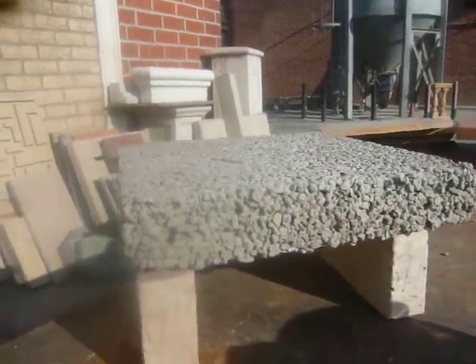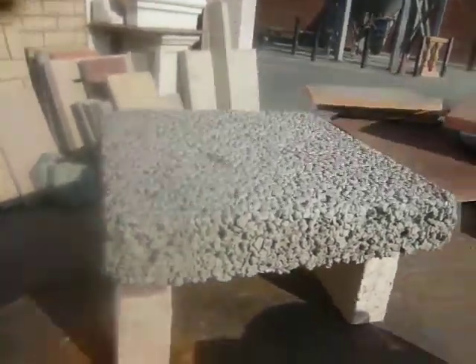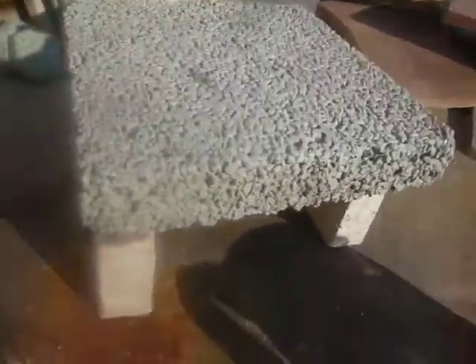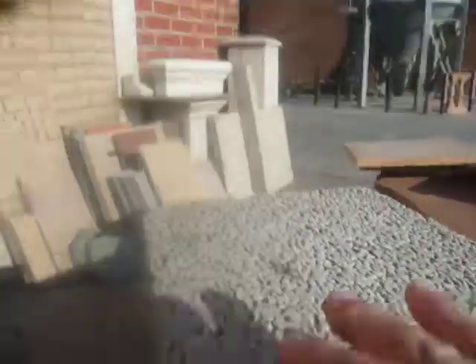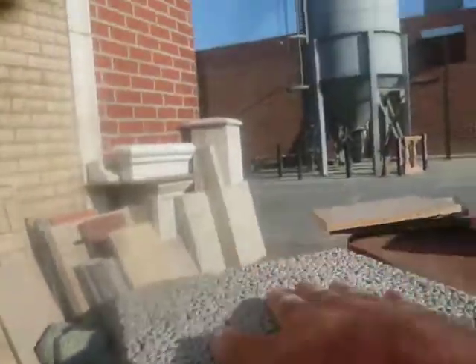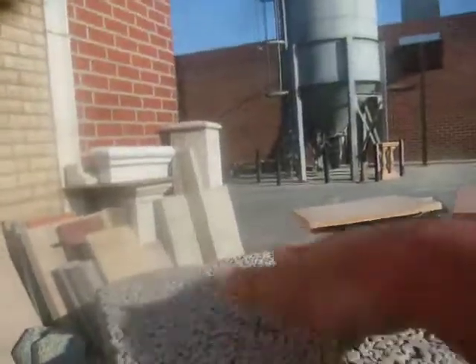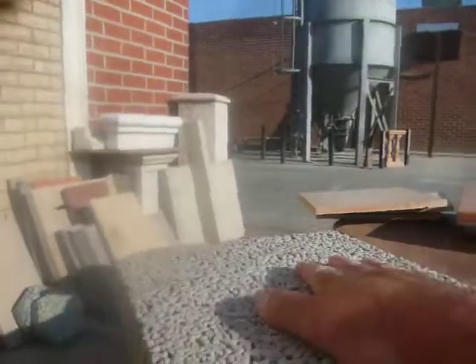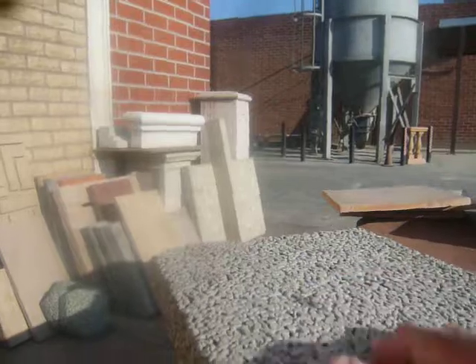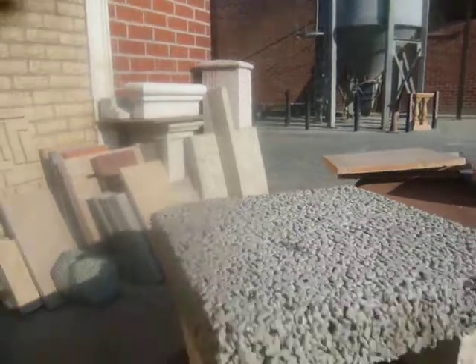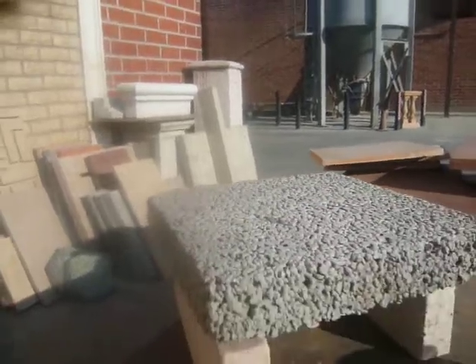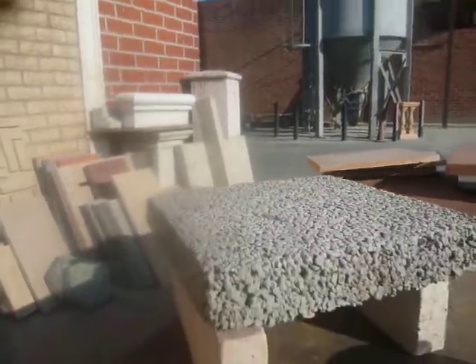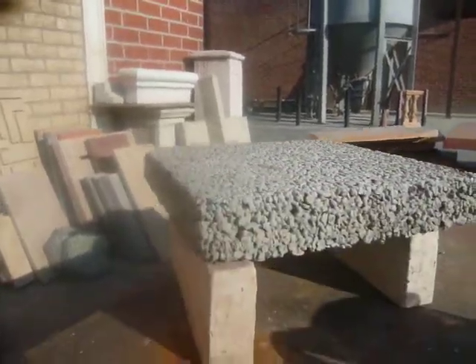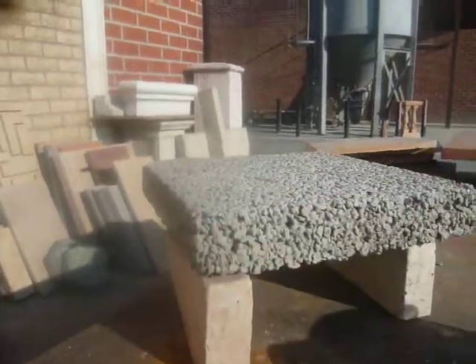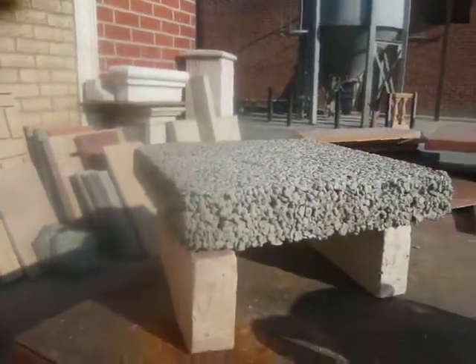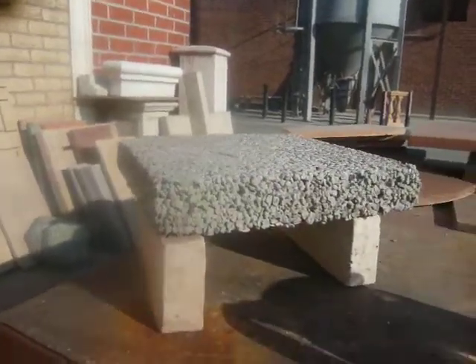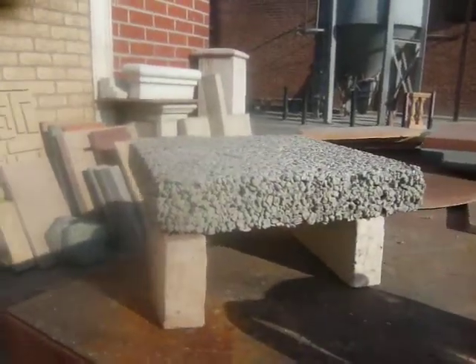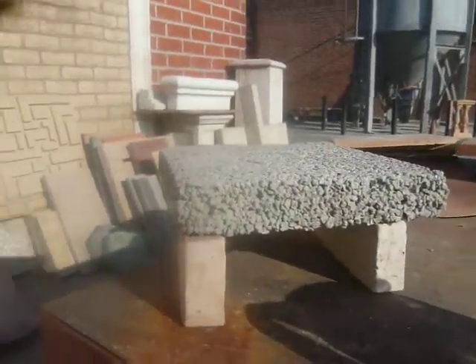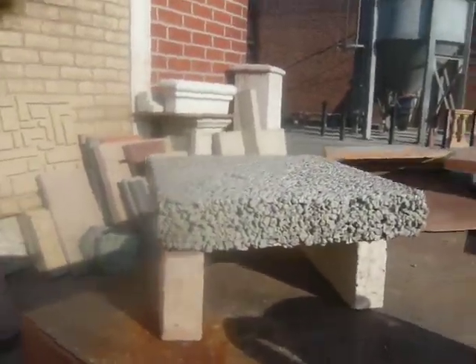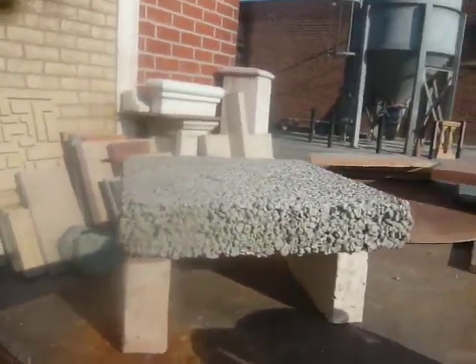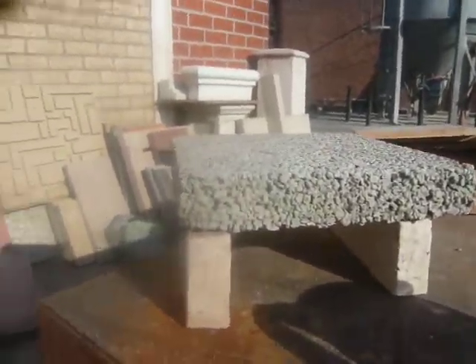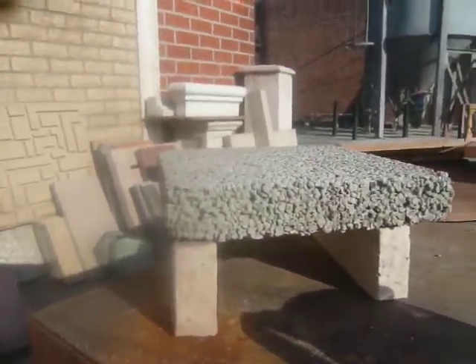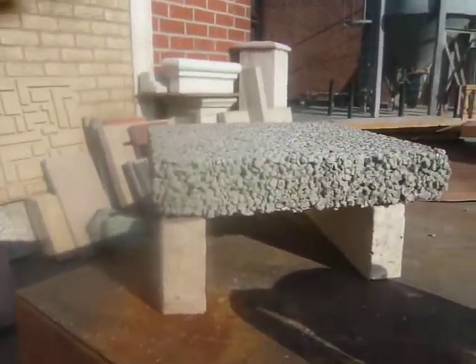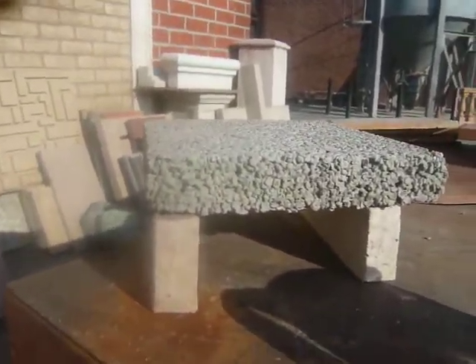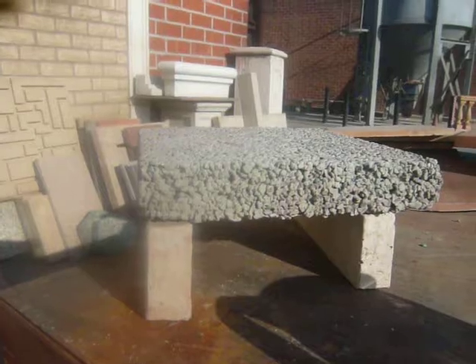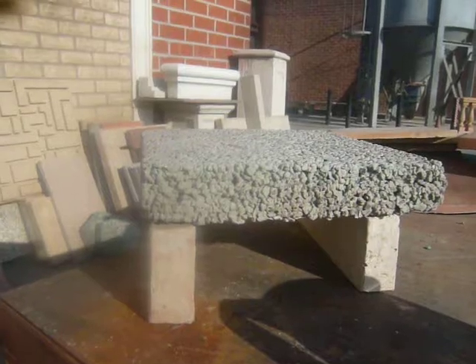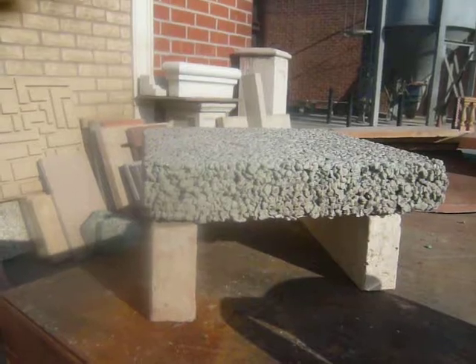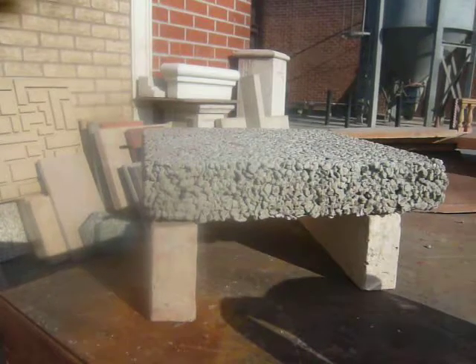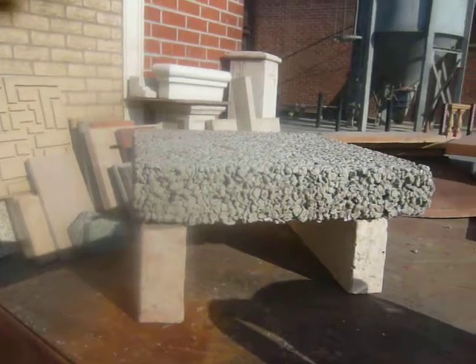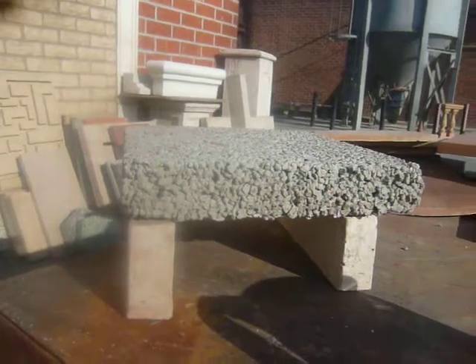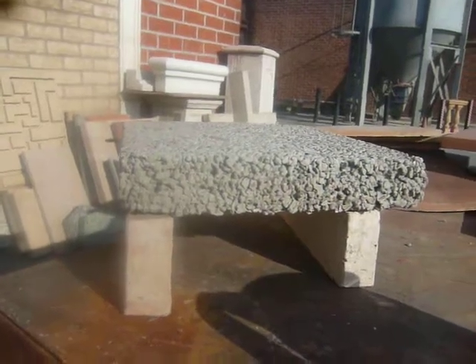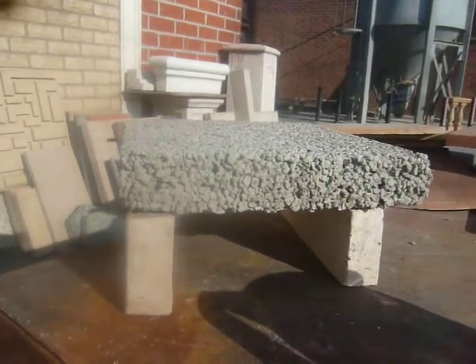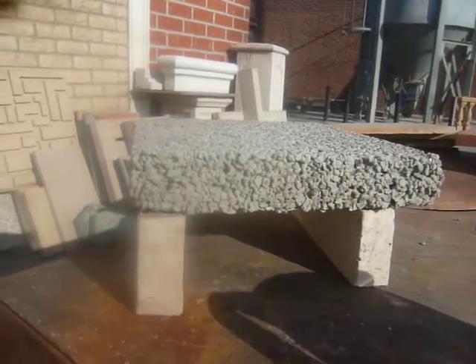And it looks pretty darn dense. We tested it out at over 4,000 PSI plus — I think it was 6,000, I'm not really sure. If you ask, we can get that information to you.